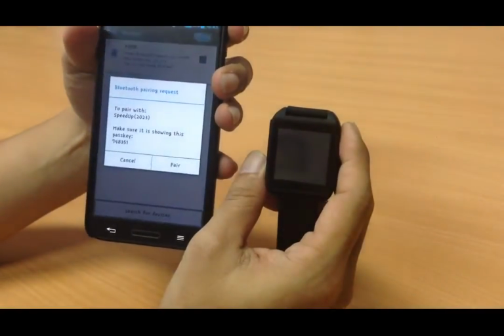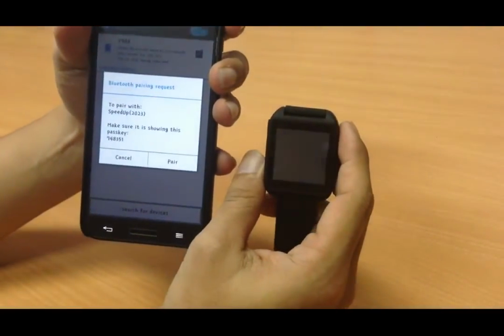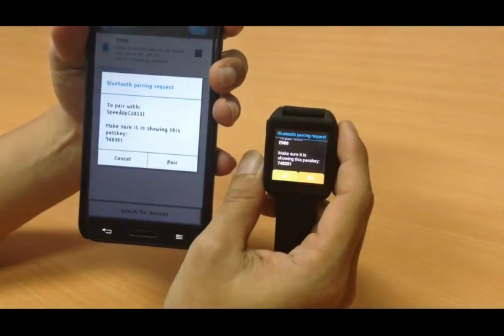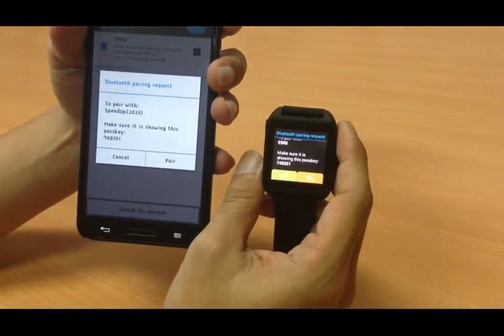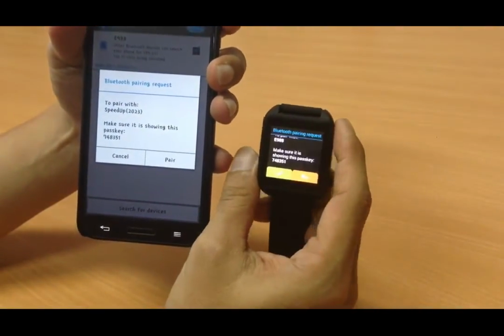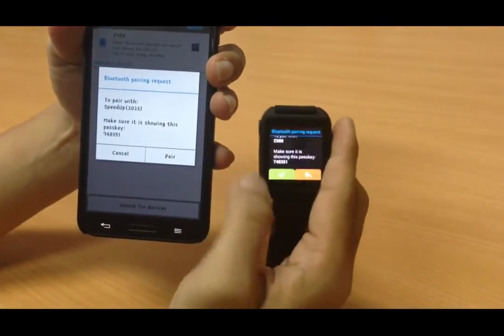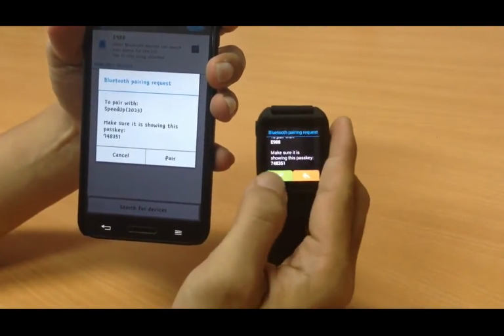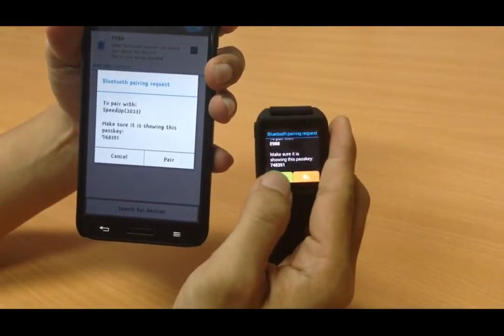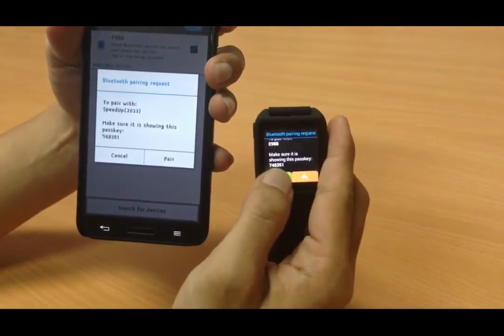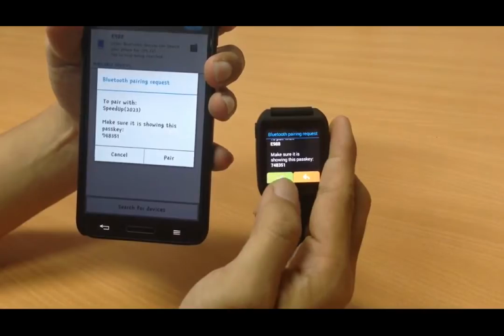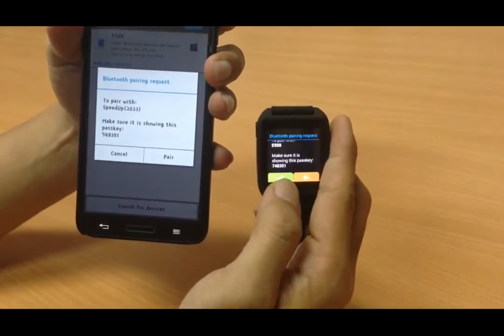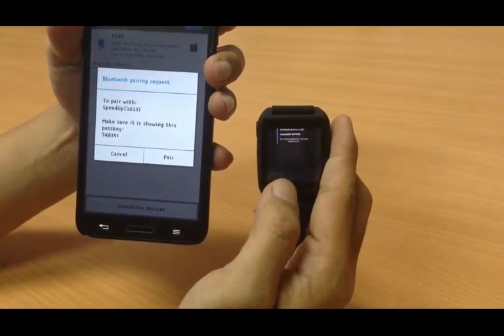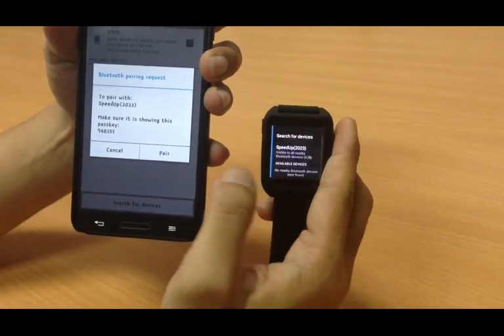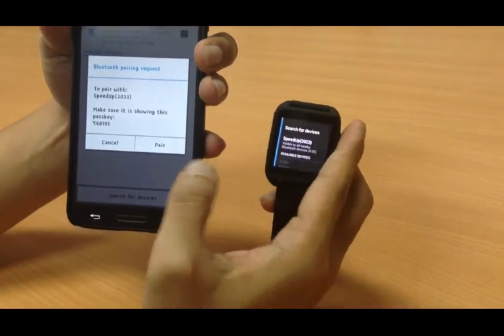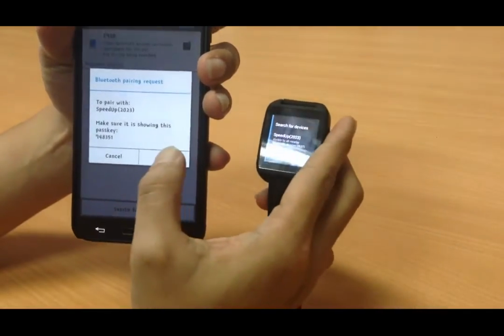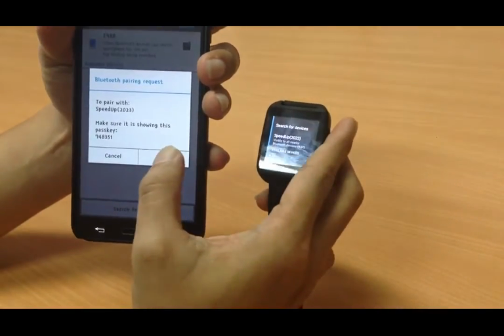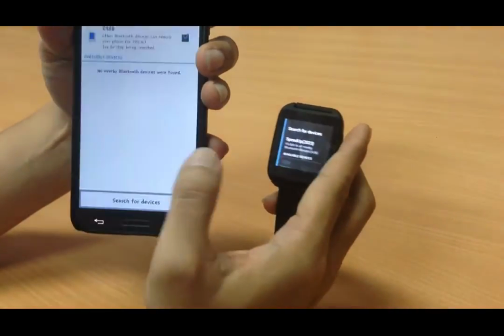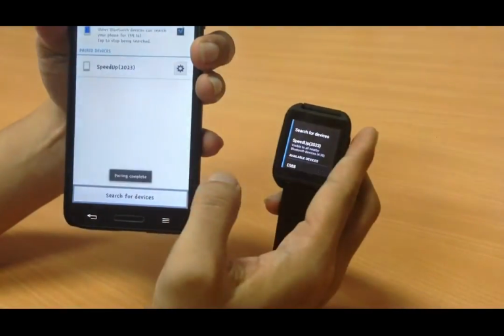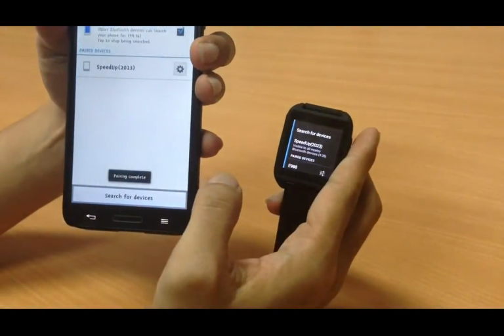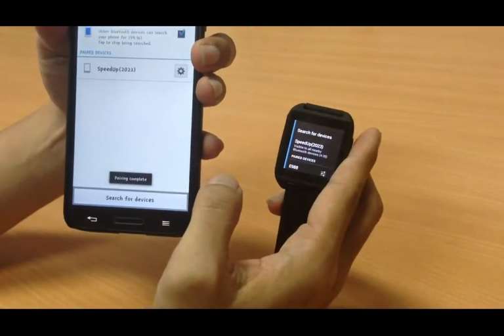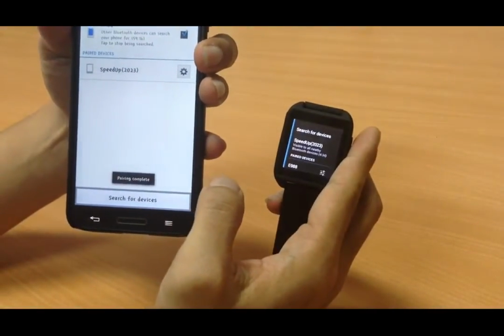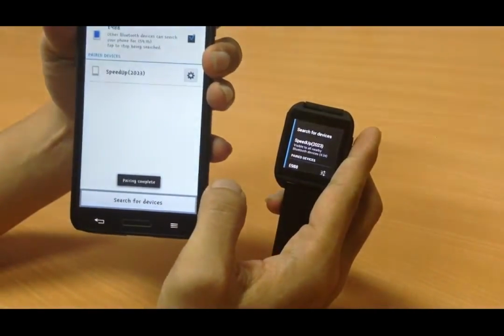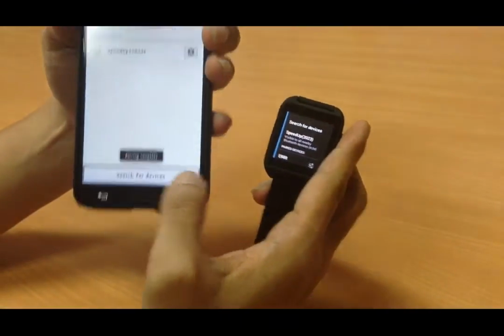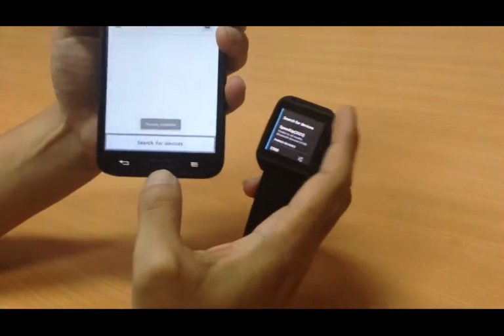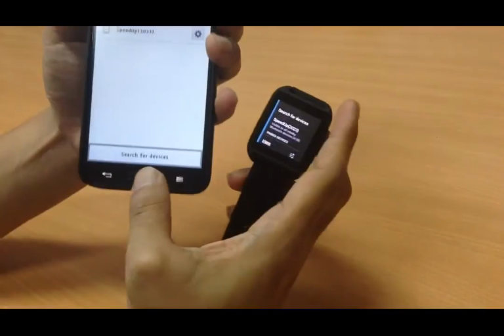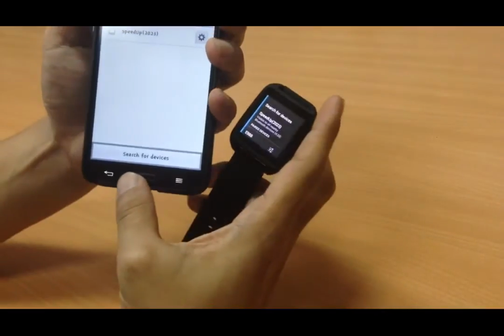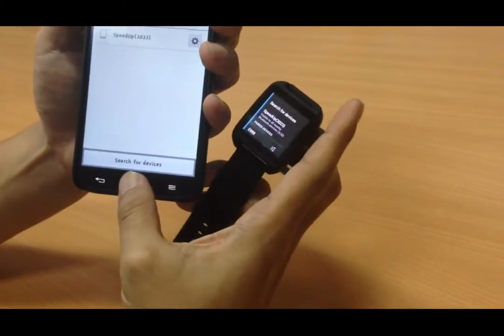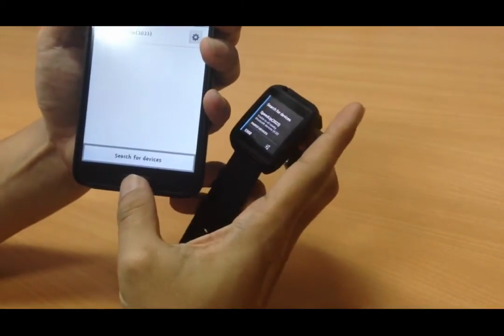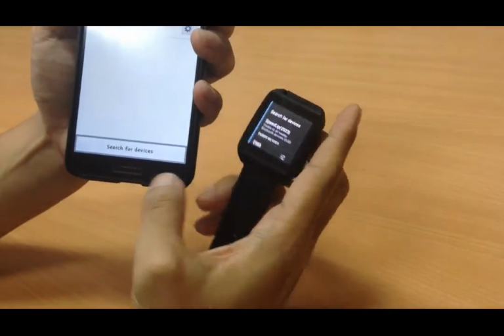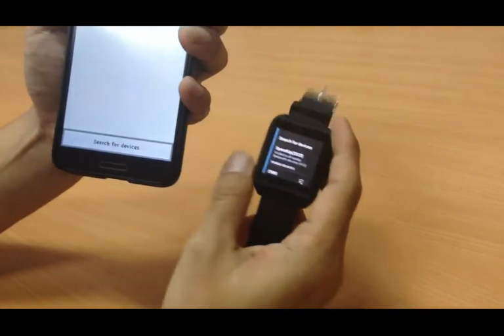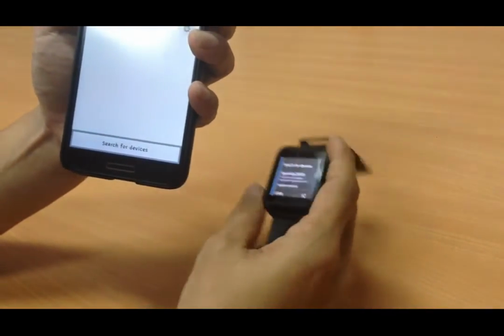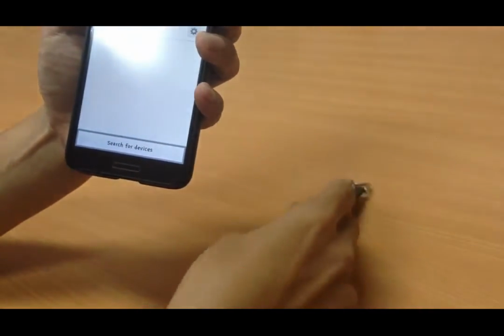Here a product message will appear. Check and confirm it, then tap Pair to pair the devices.